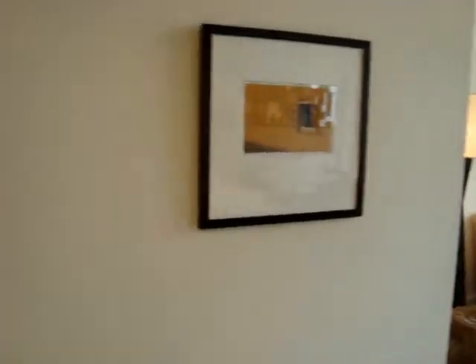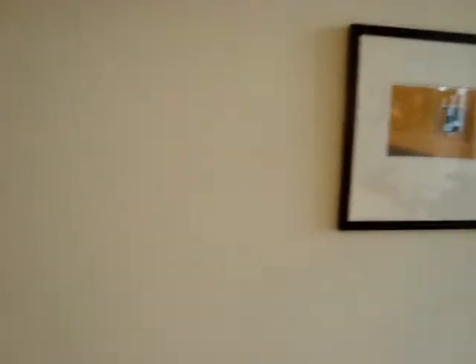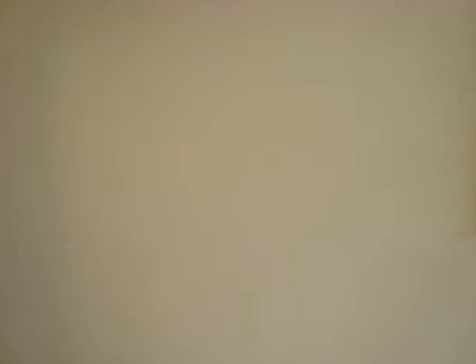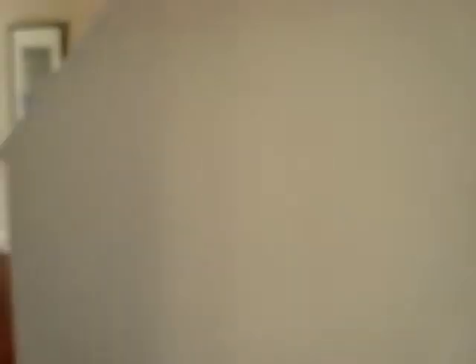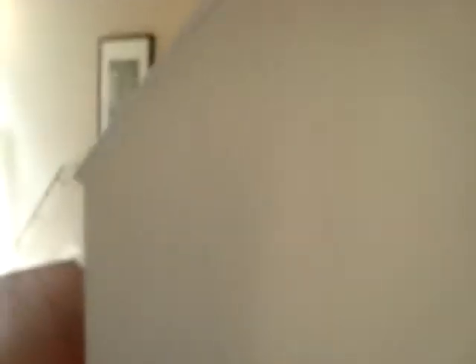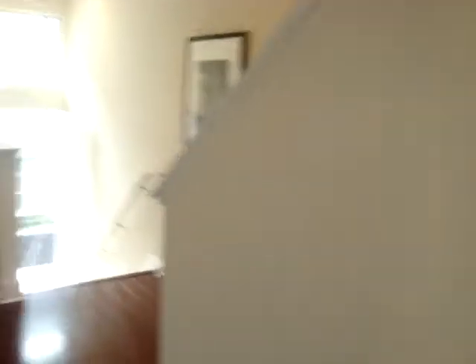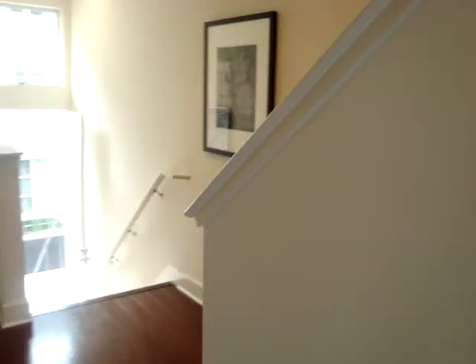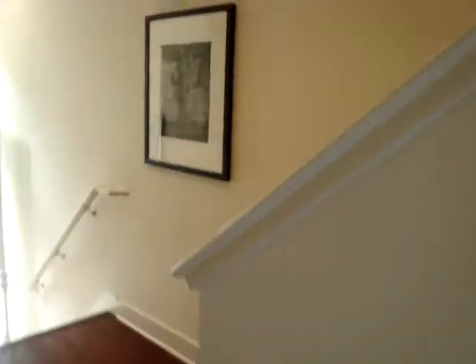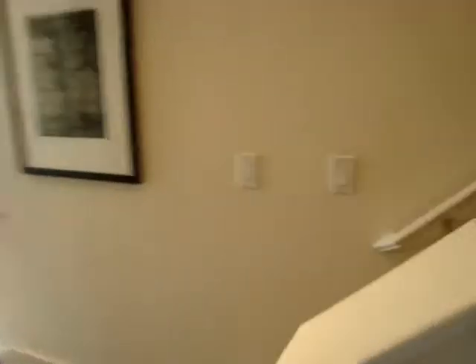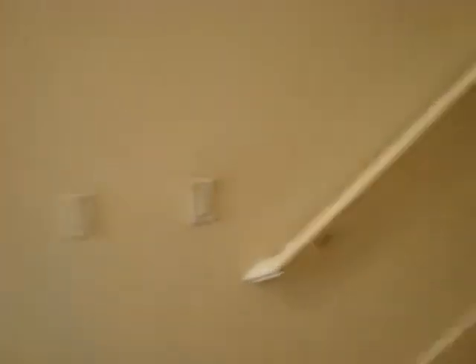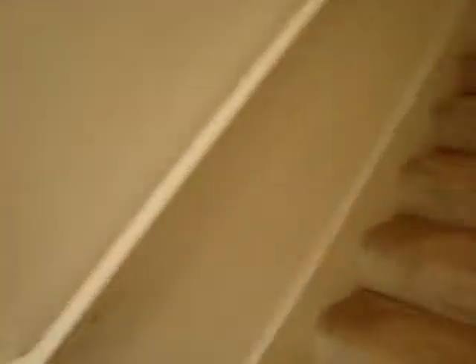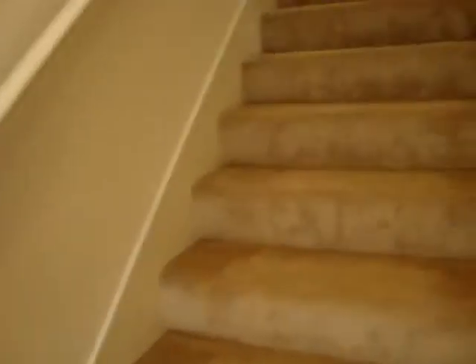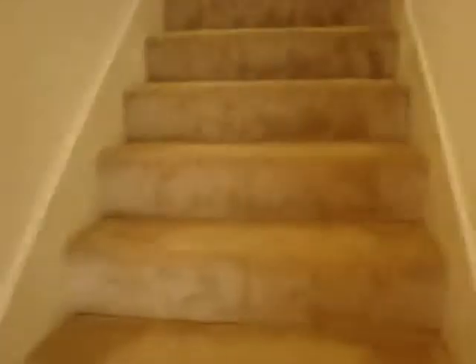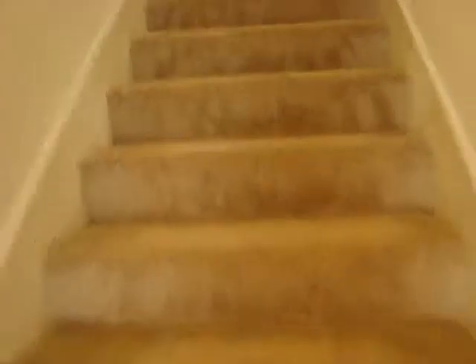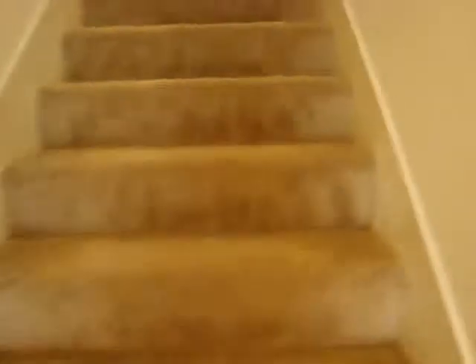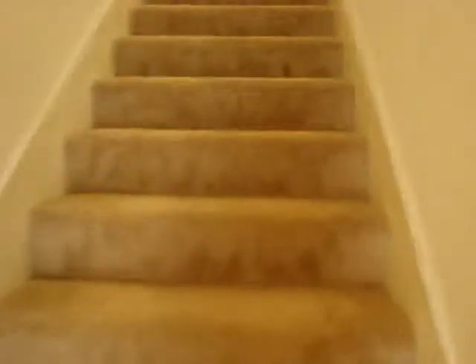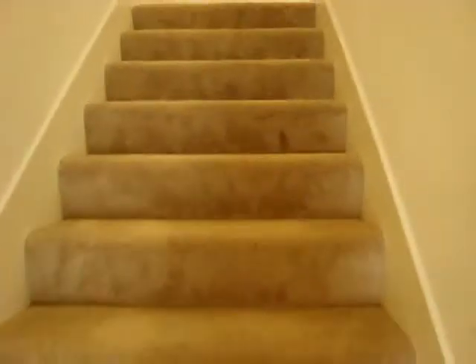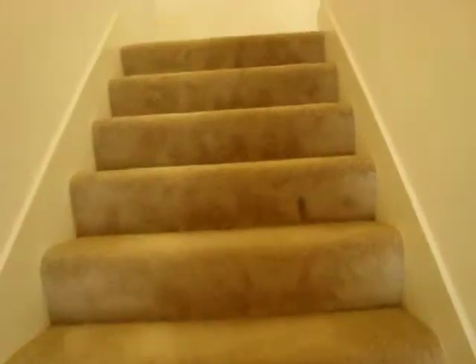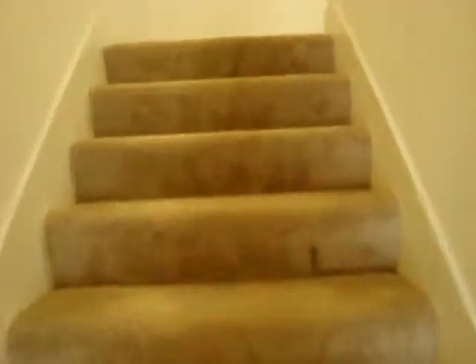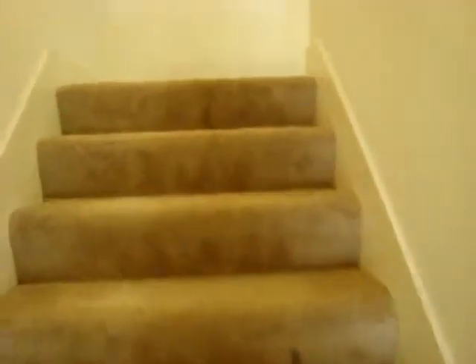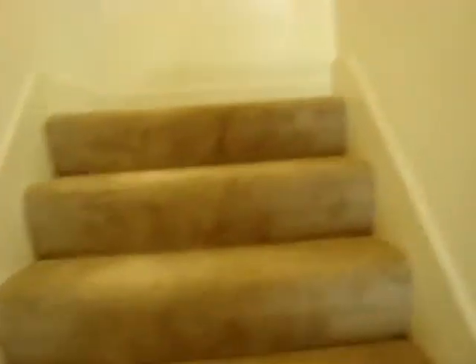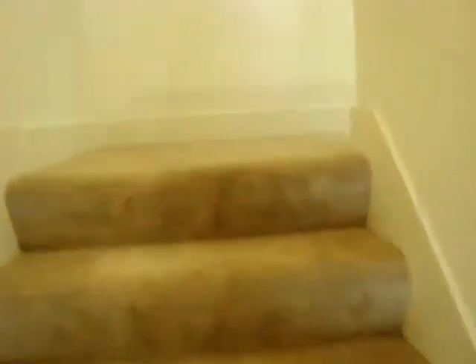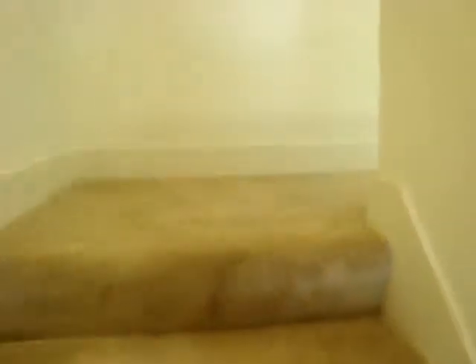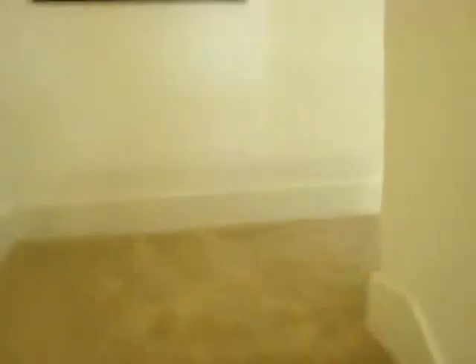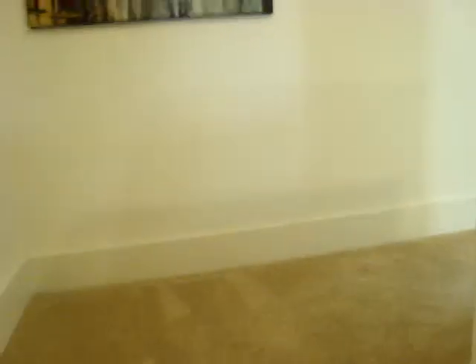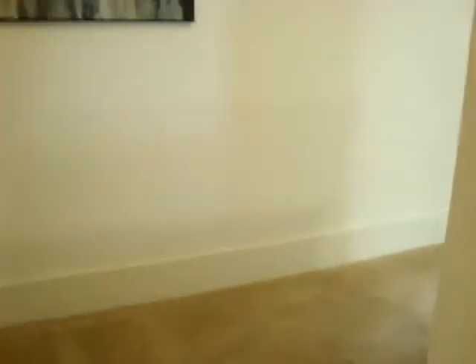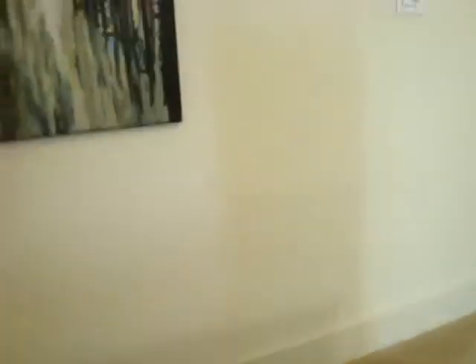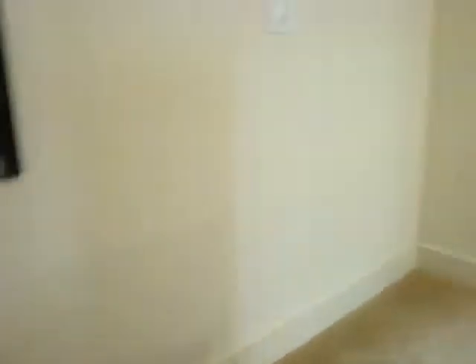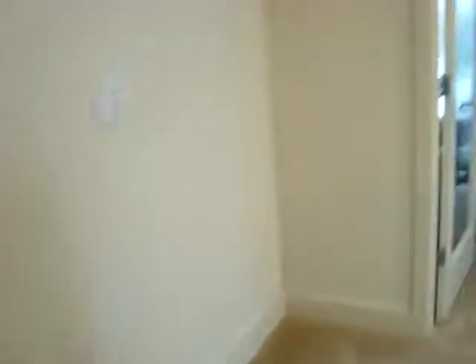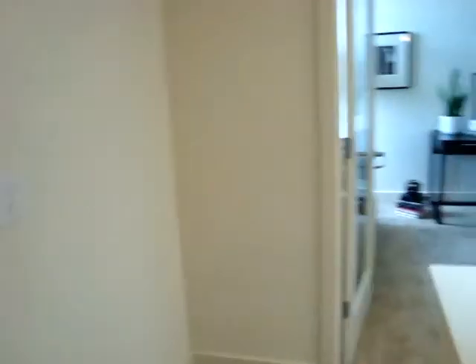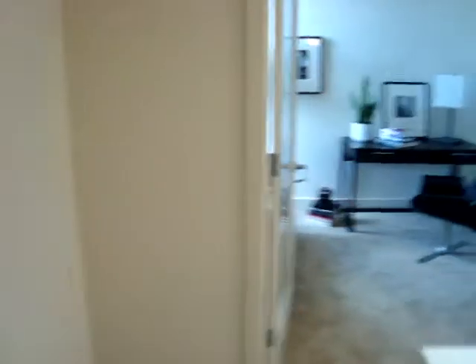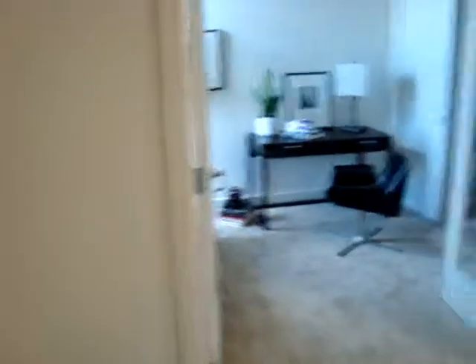I'm just so excited. So follow me as I continue my tour of my new home. We're walking upstairs. And another great feature that I love, love, love is my den.